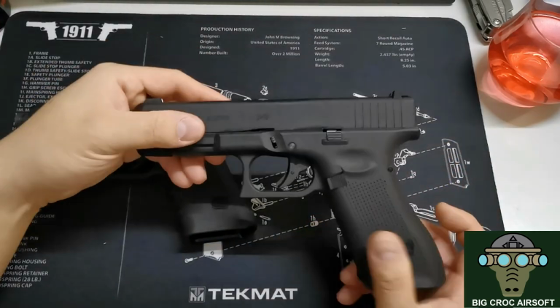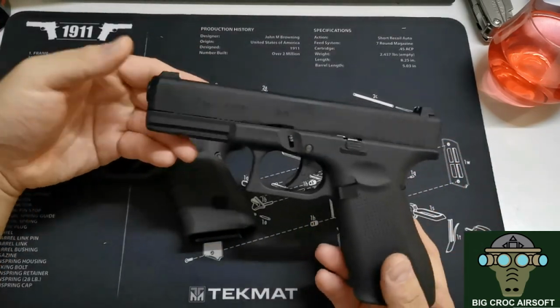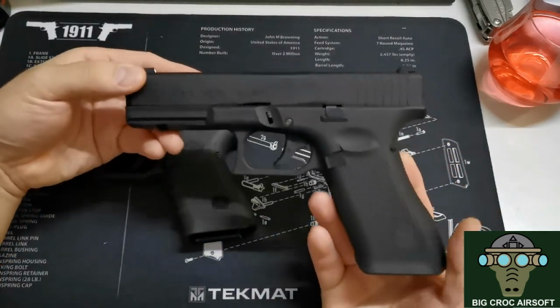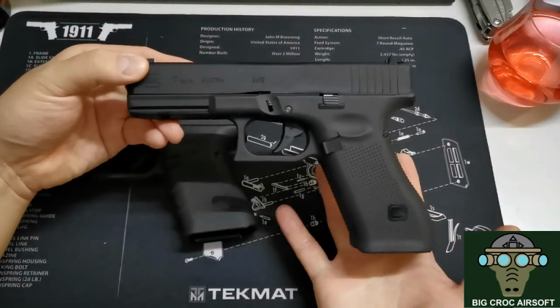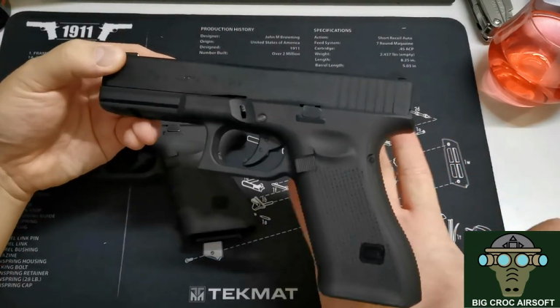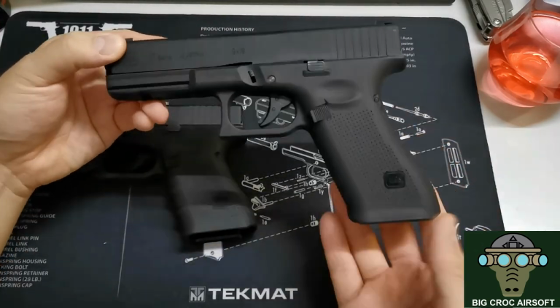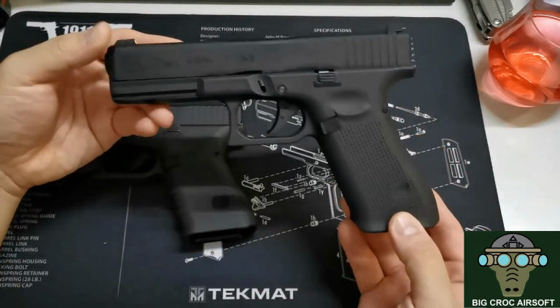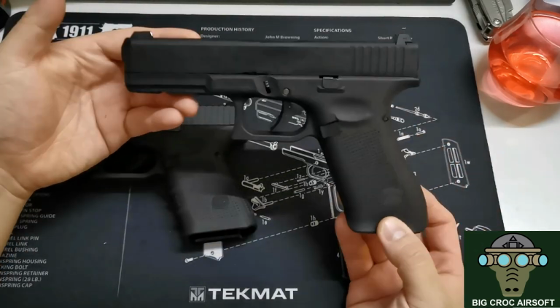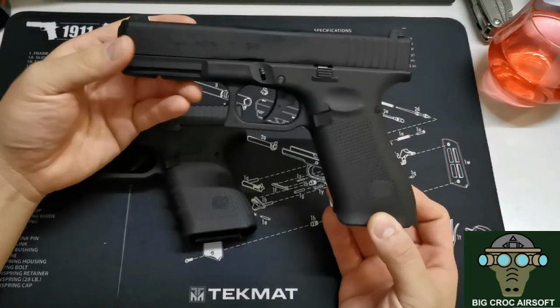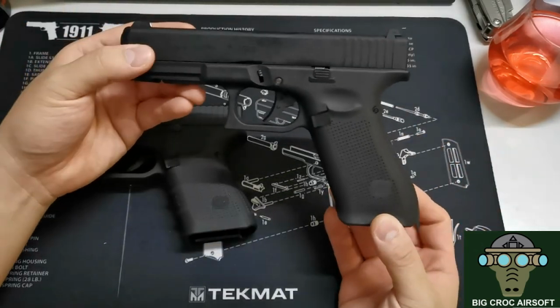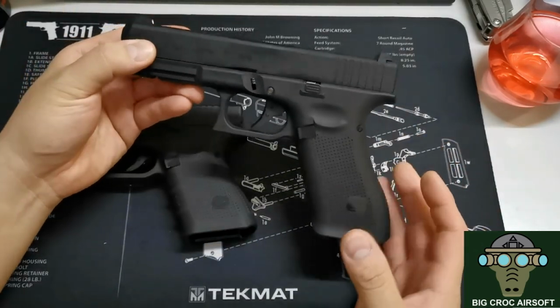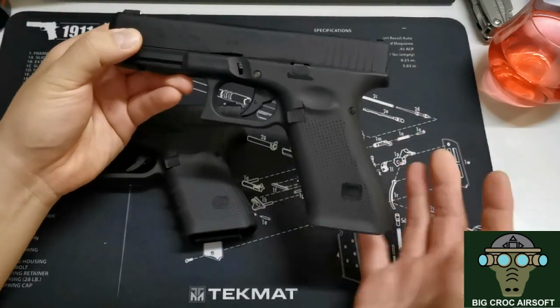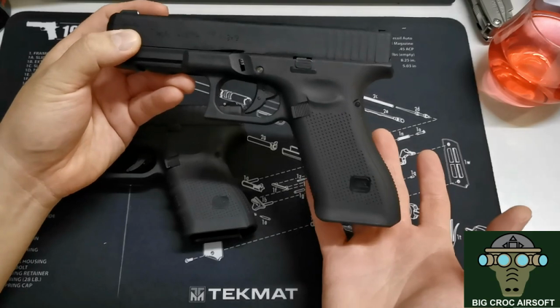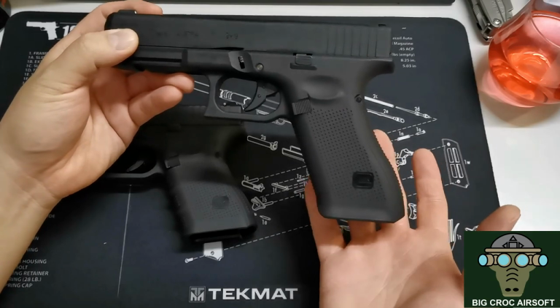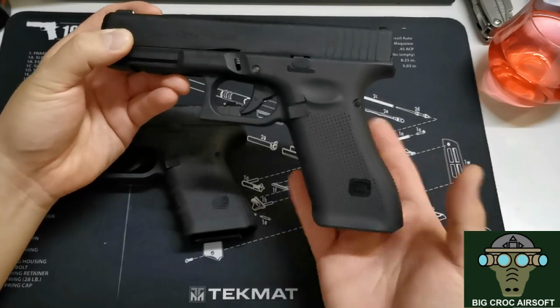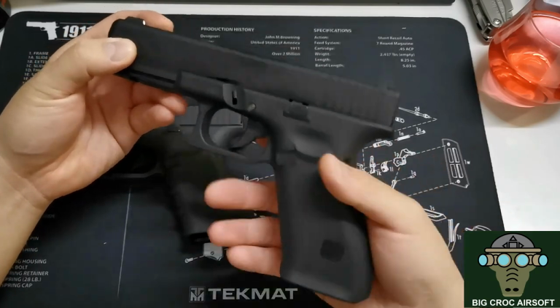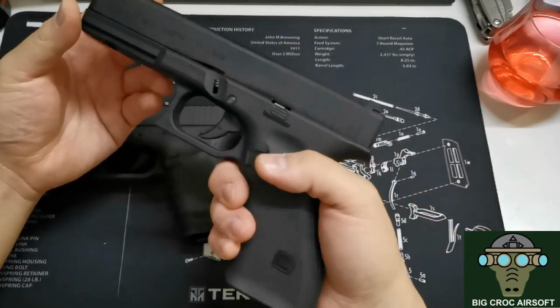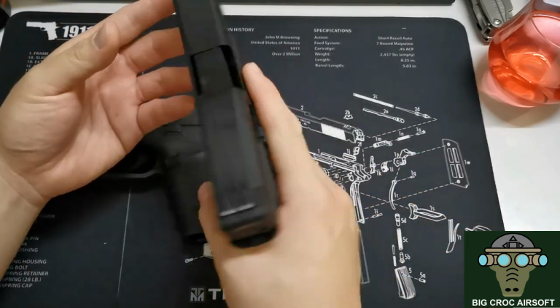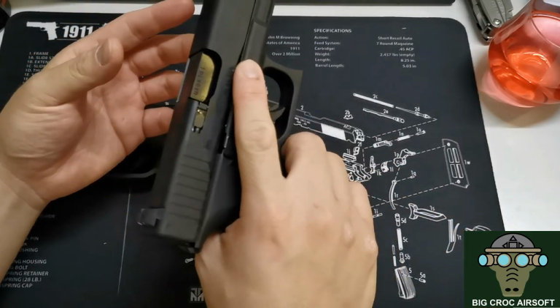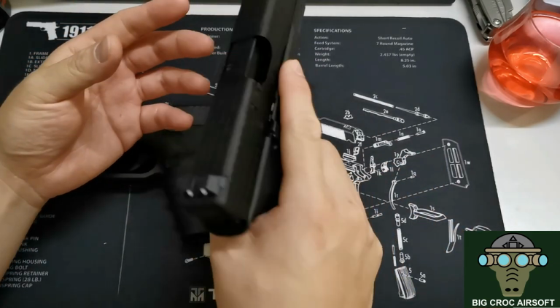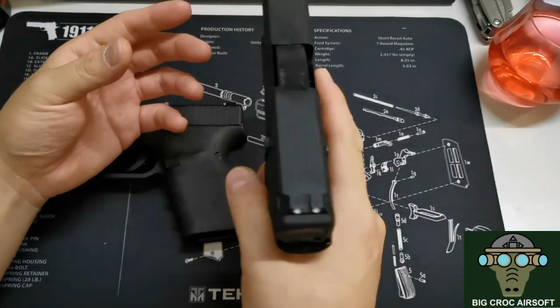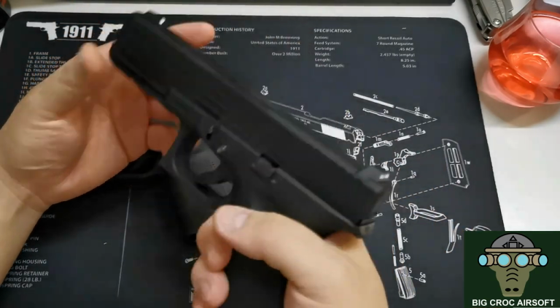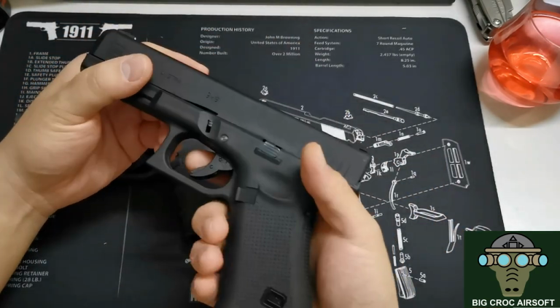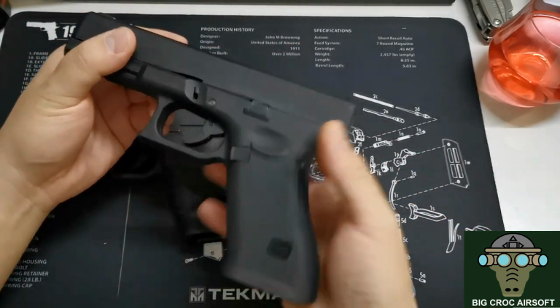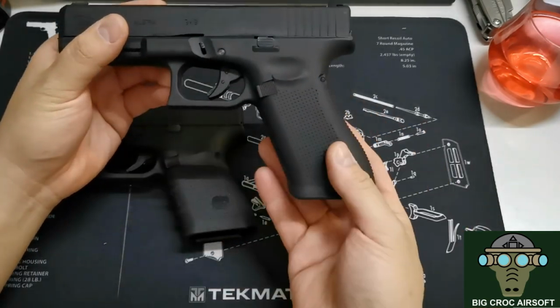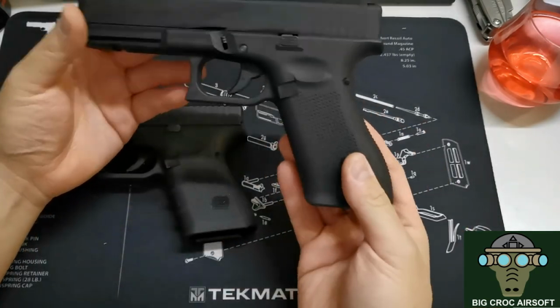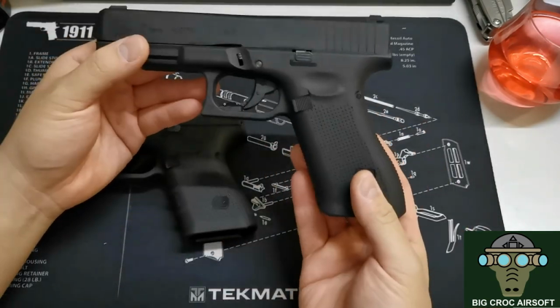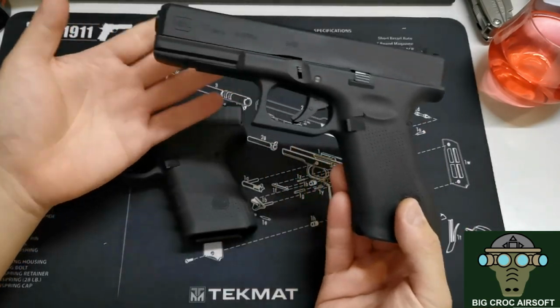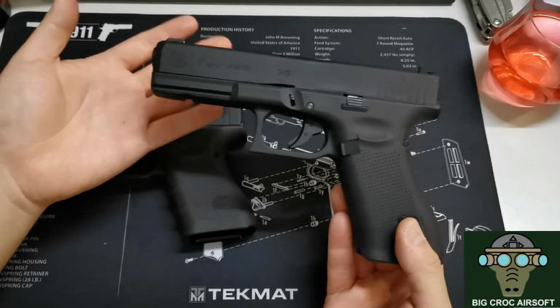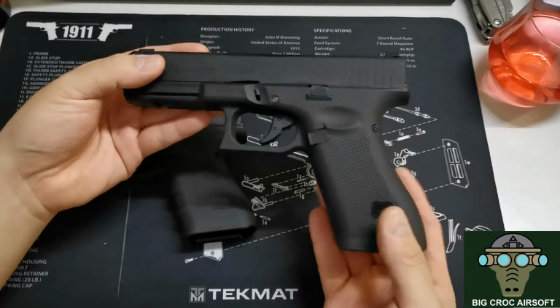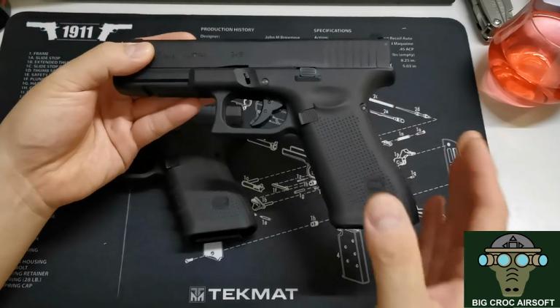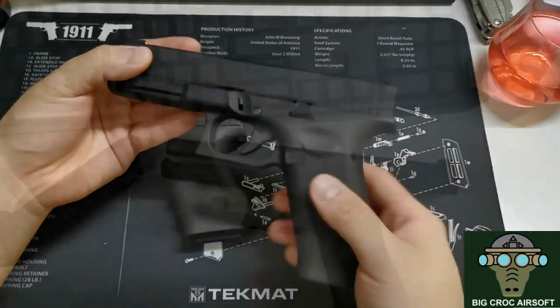In terms of shooting experience, I would say this is the most snappy, explosive, crisp-firing pistol I've handled so far out of all the VFC guns.